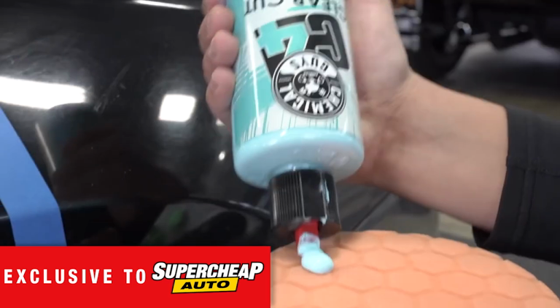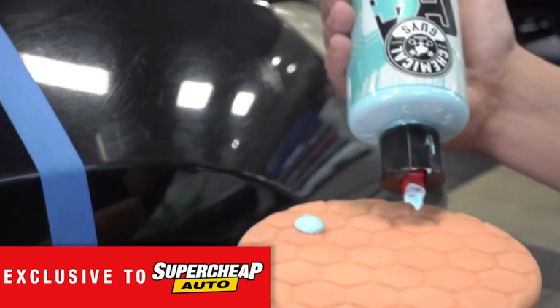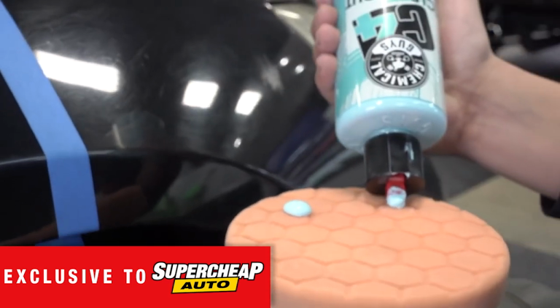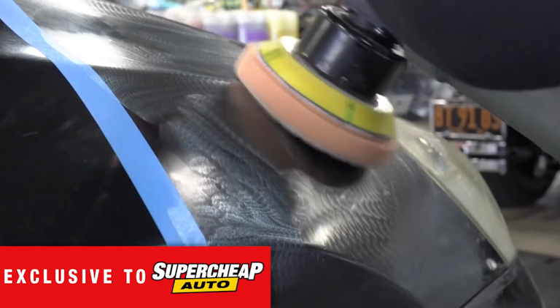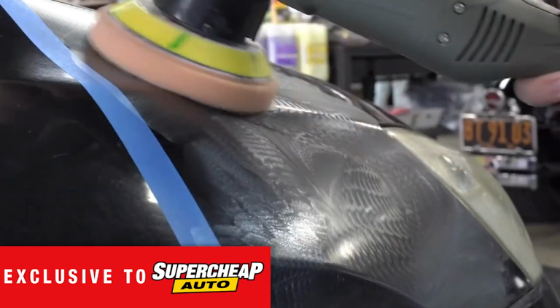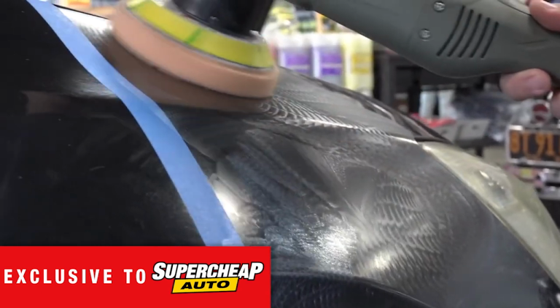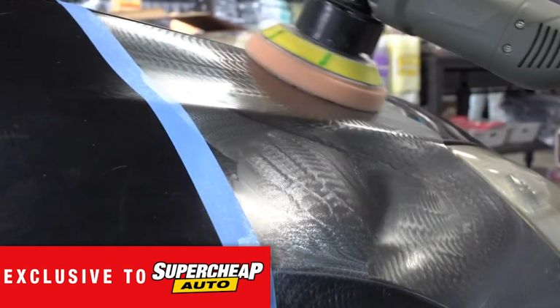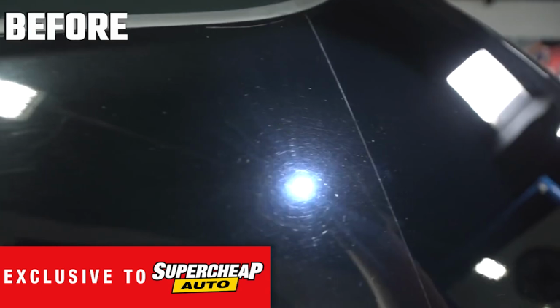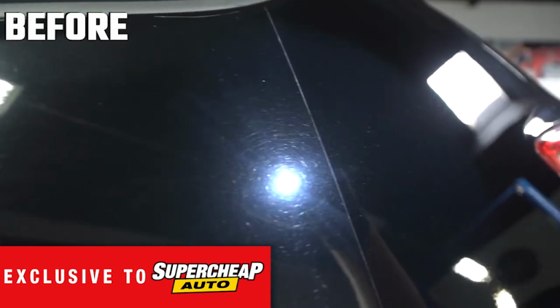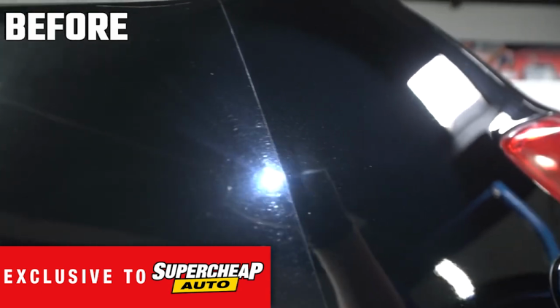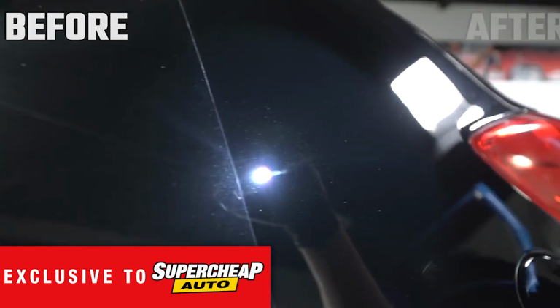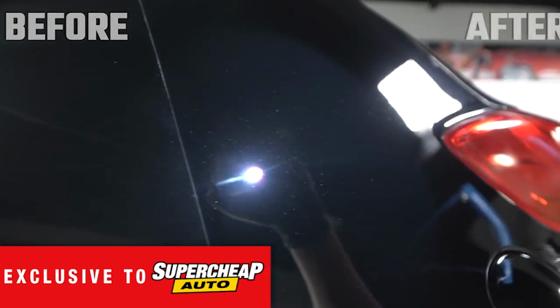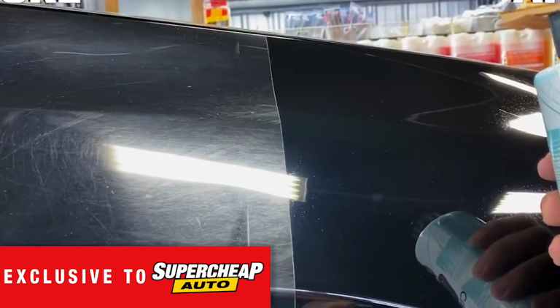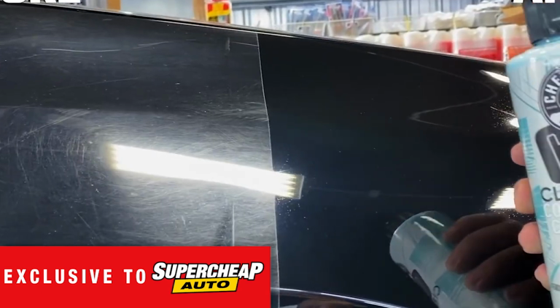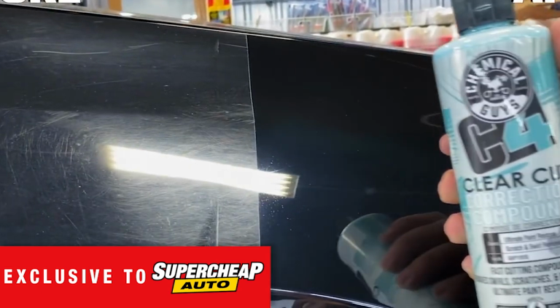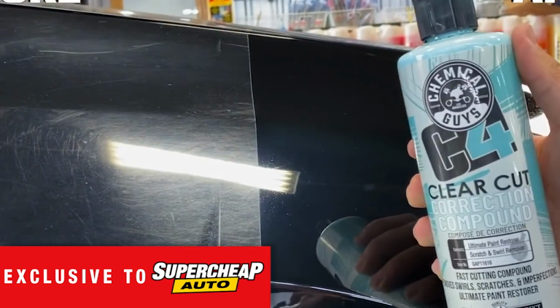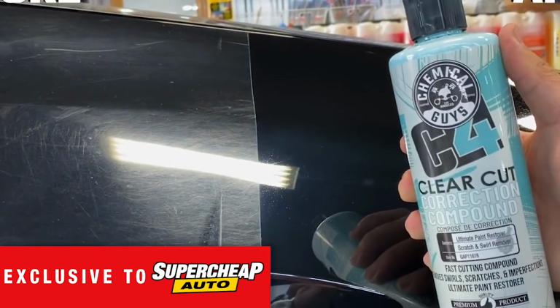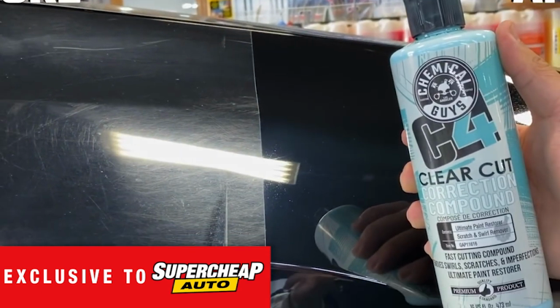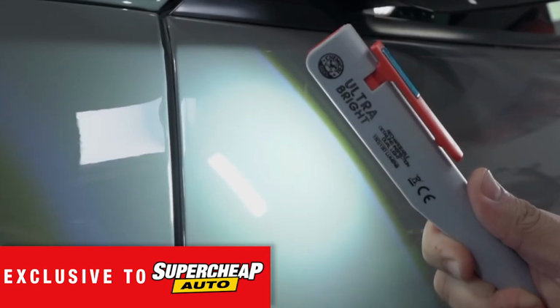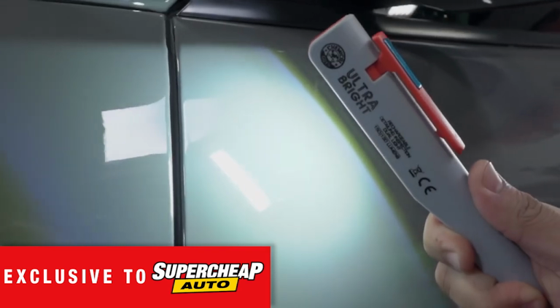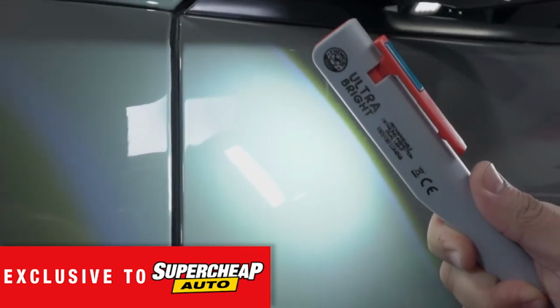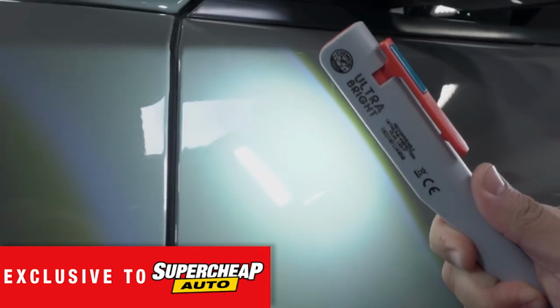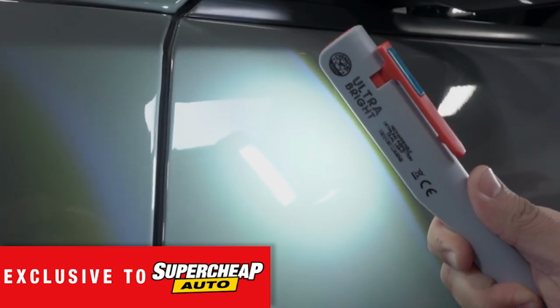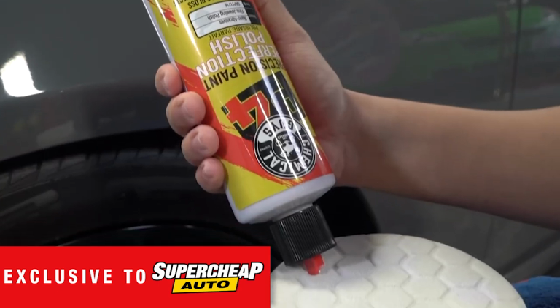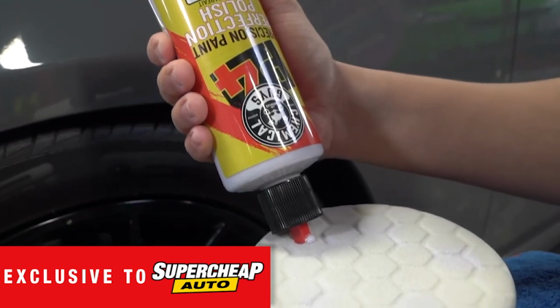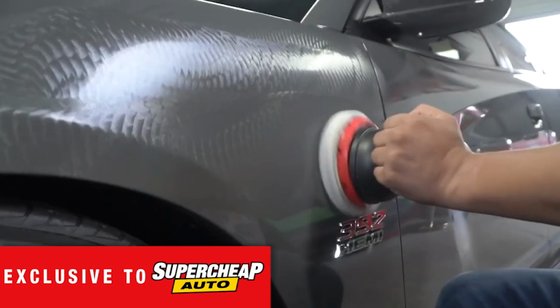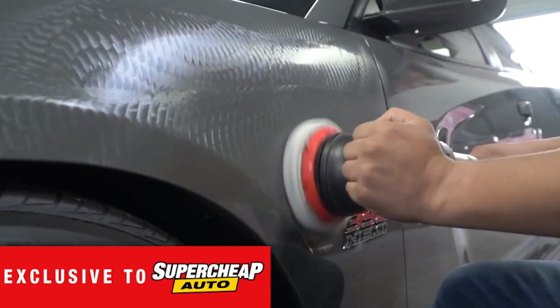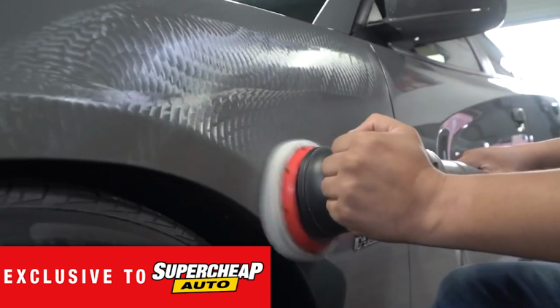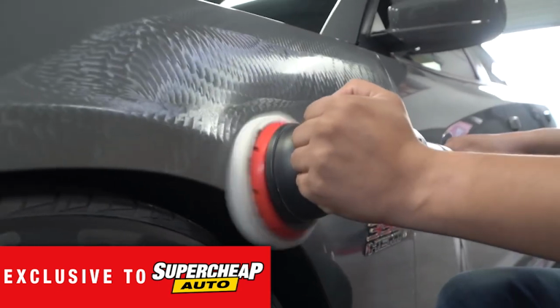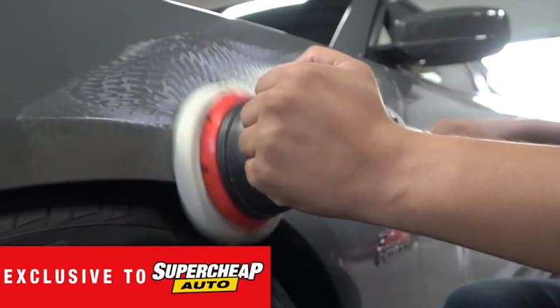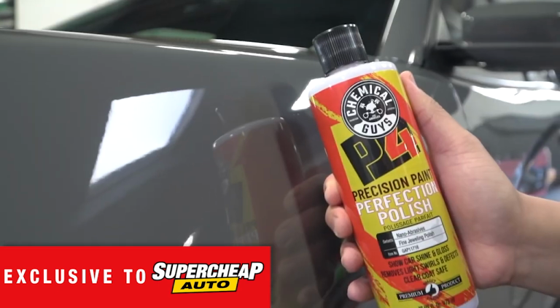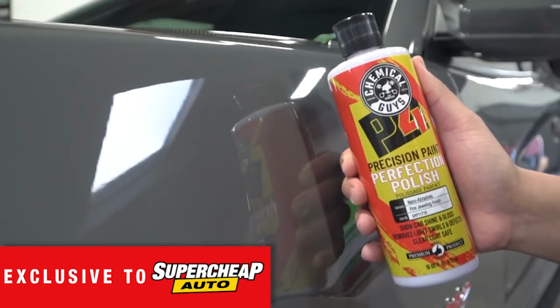Get professional mirror finish results with easy to use polish and compound for removing scratches, swirls, and holograms, while leaving you with depth and incredible shine.